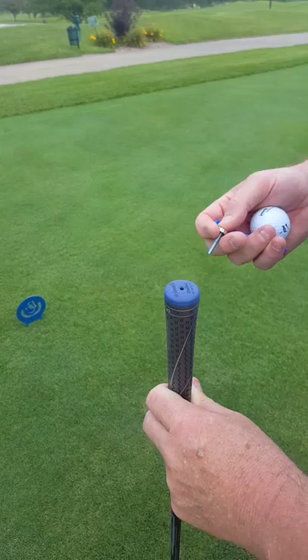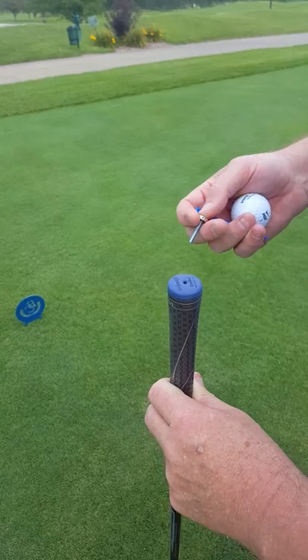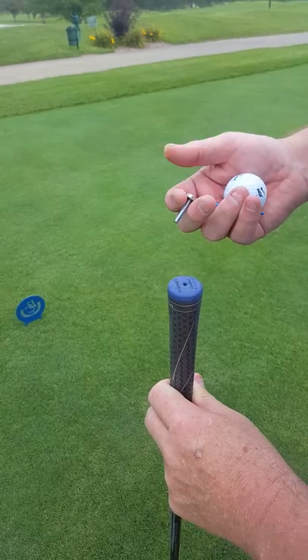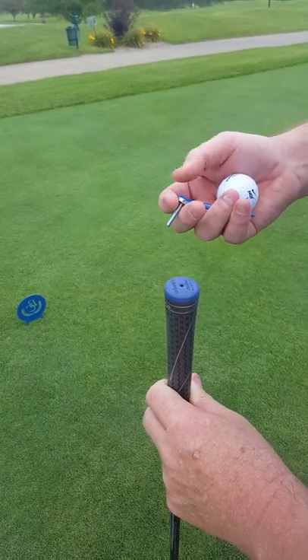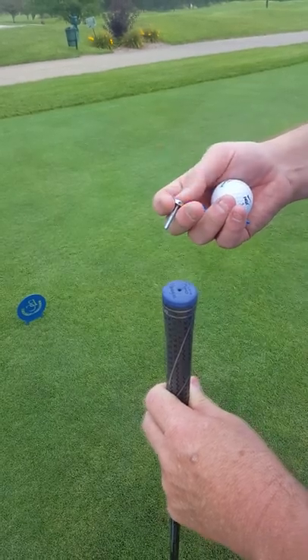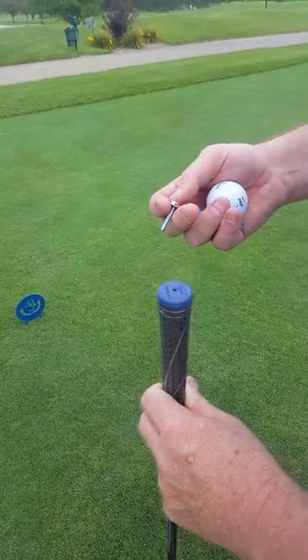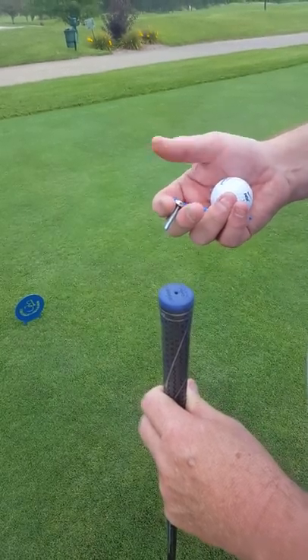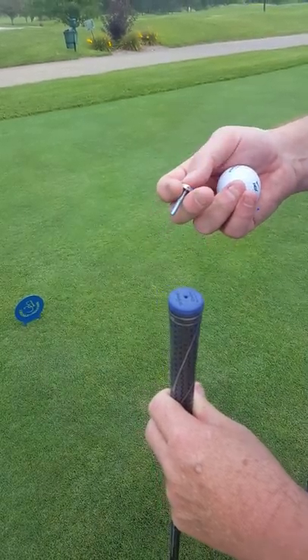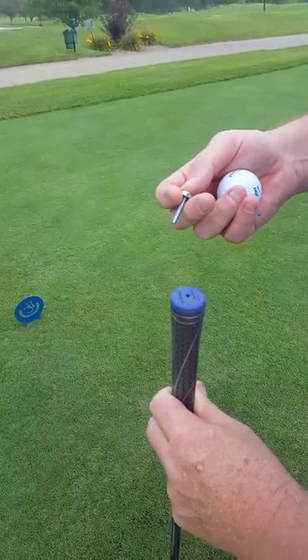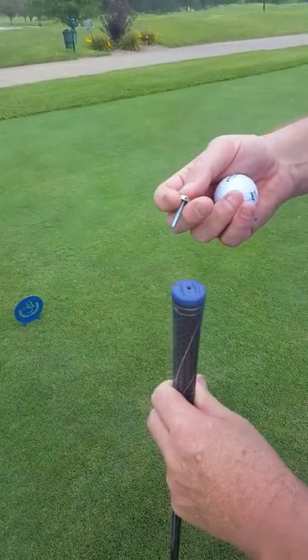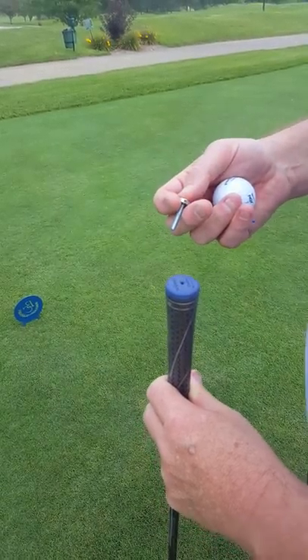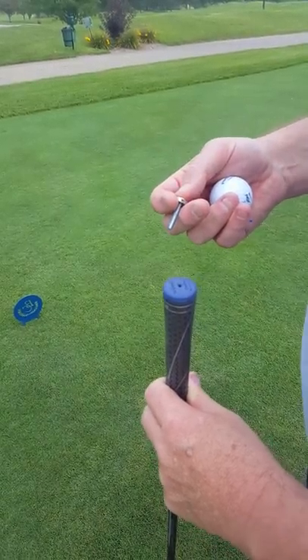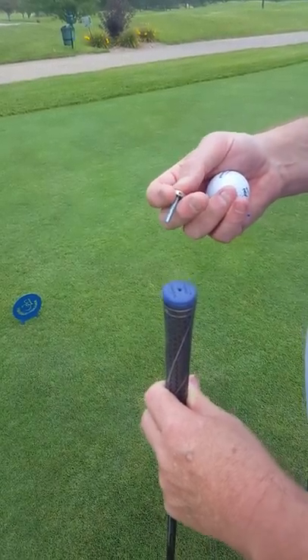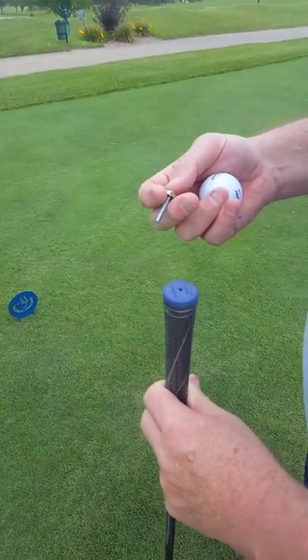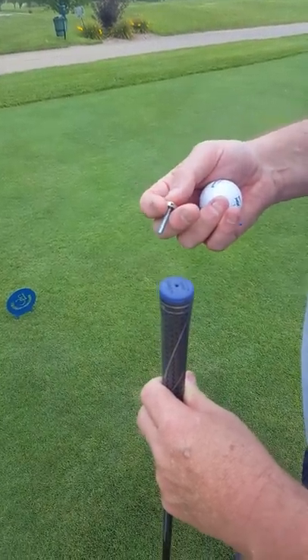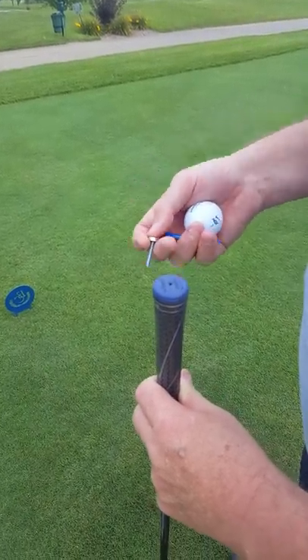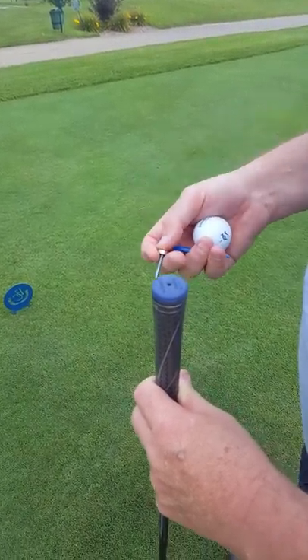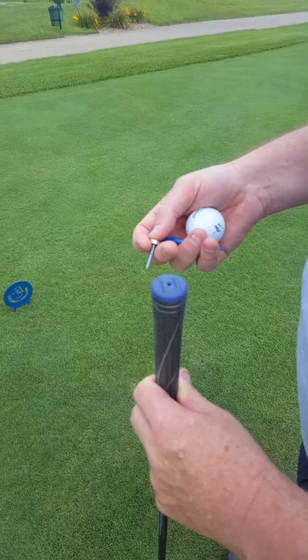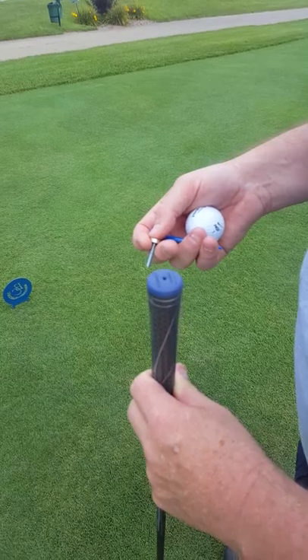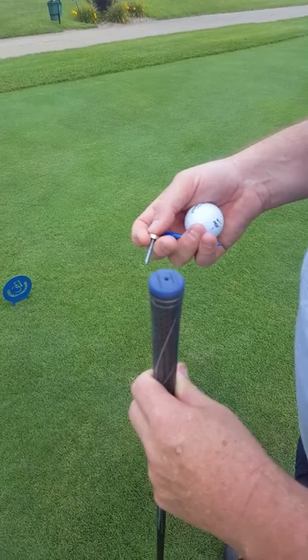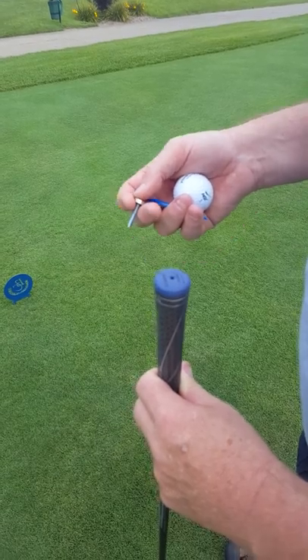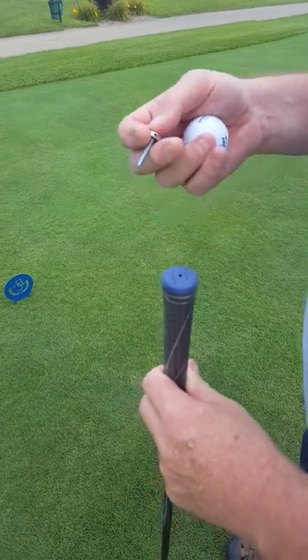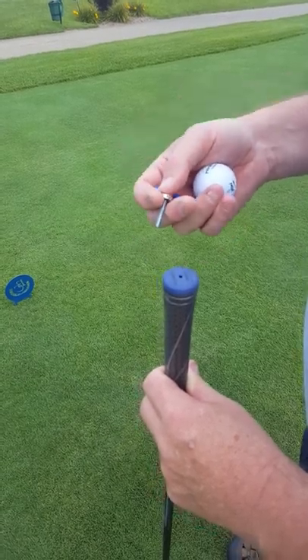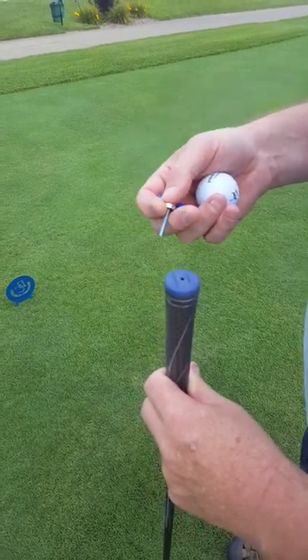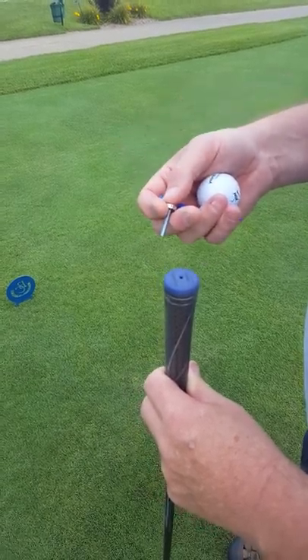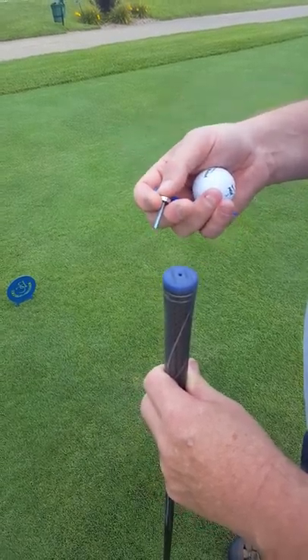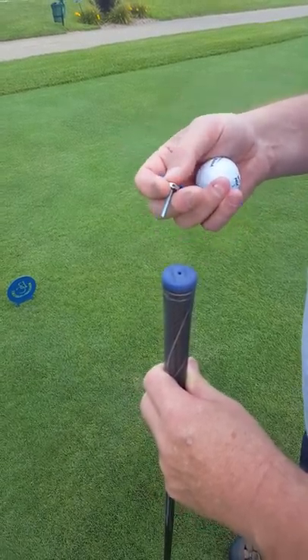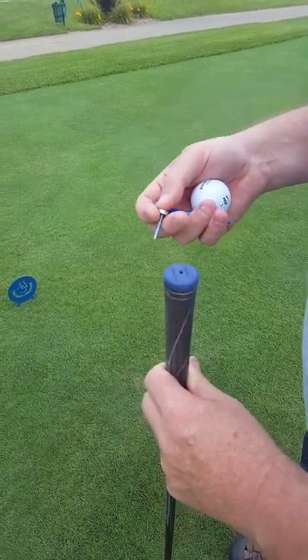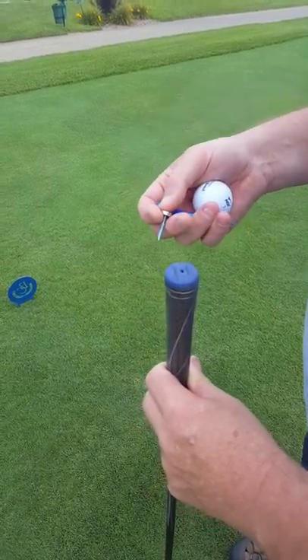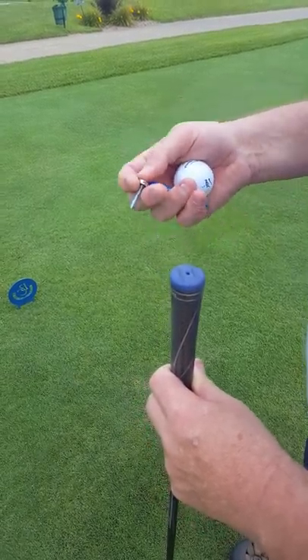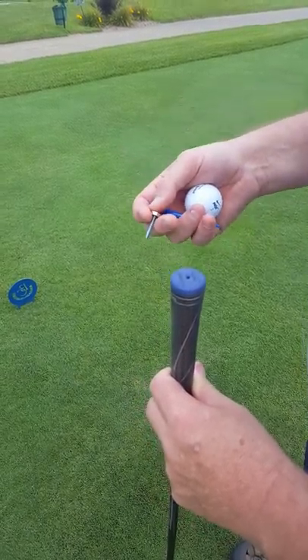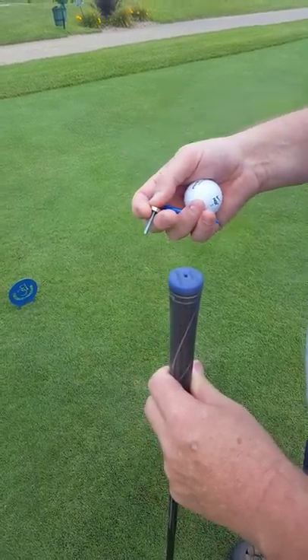Our magnetic tees are made for the golfer that still doesn't mind bending down to tee the ball up, but might want a little bit of relief as far as picking the tee up after having hit the ball.